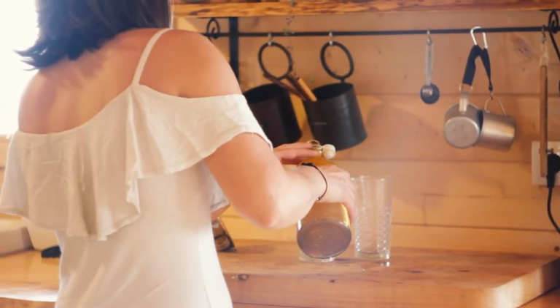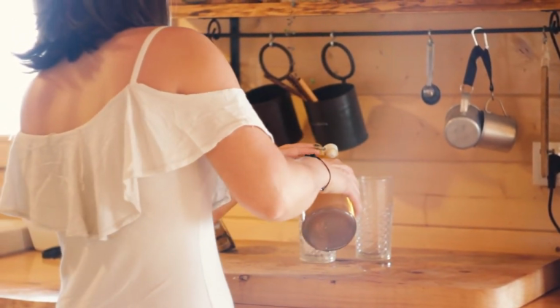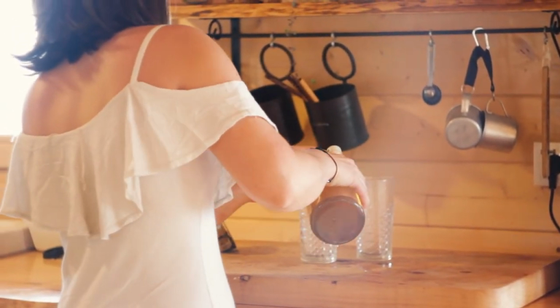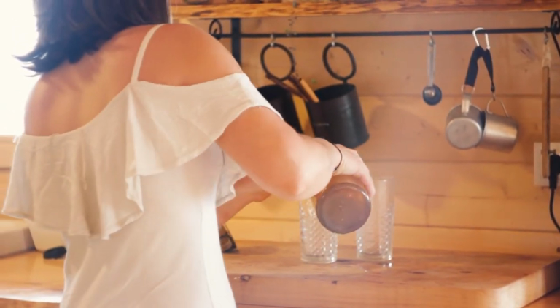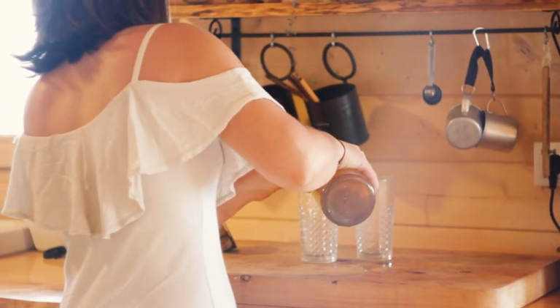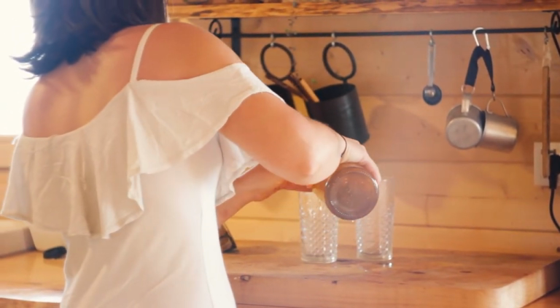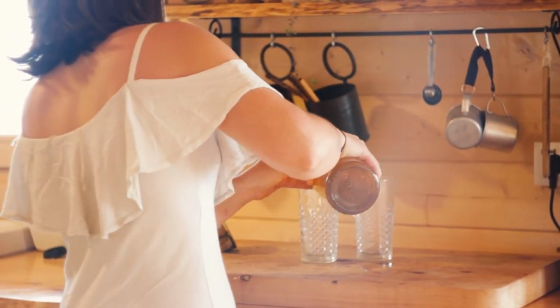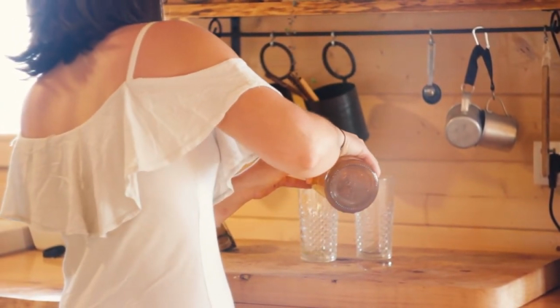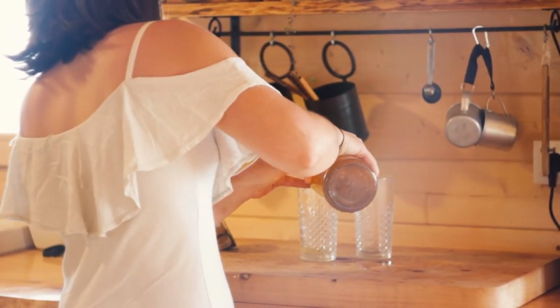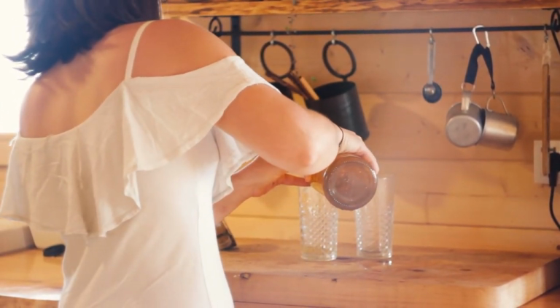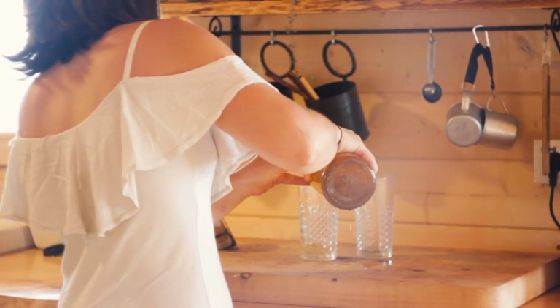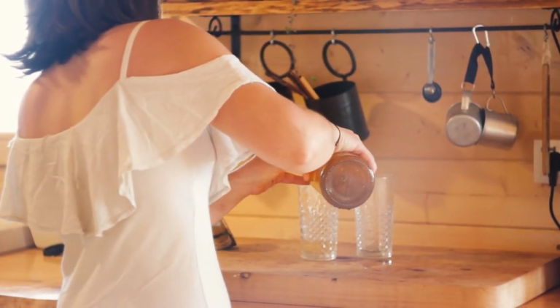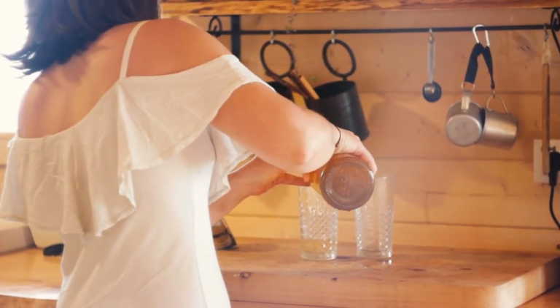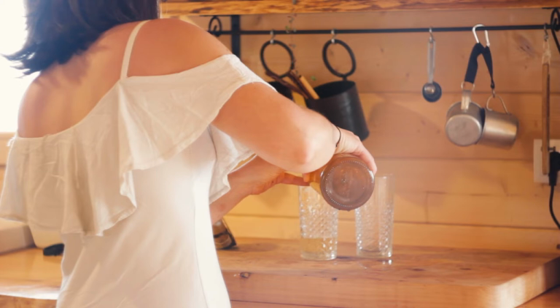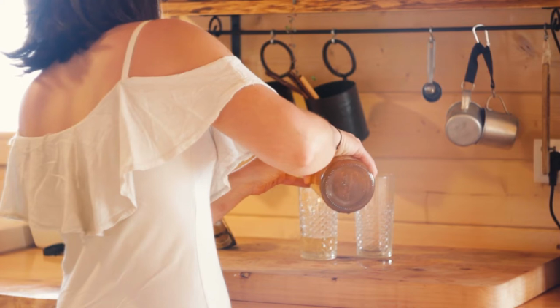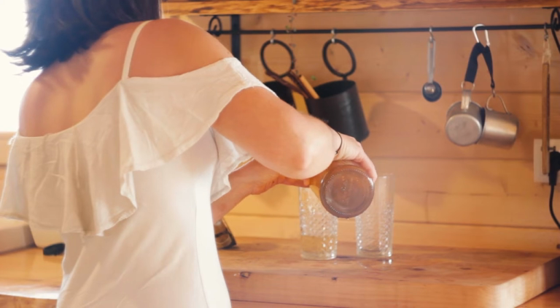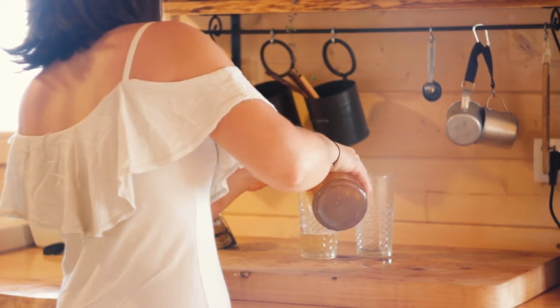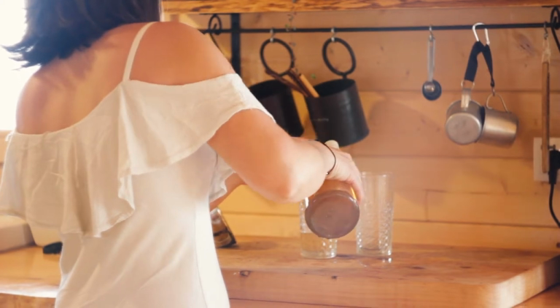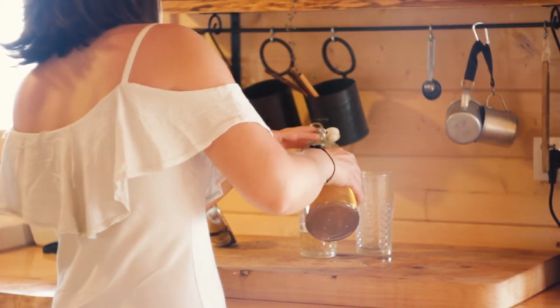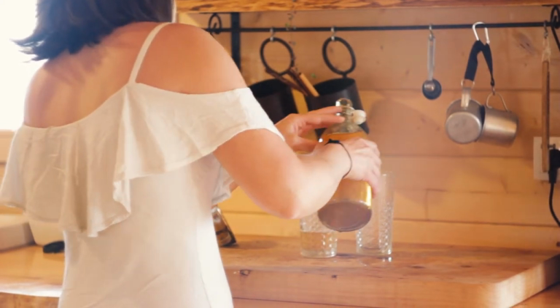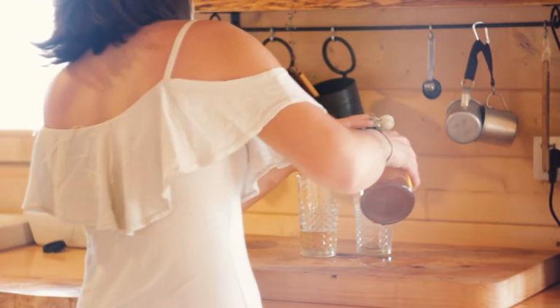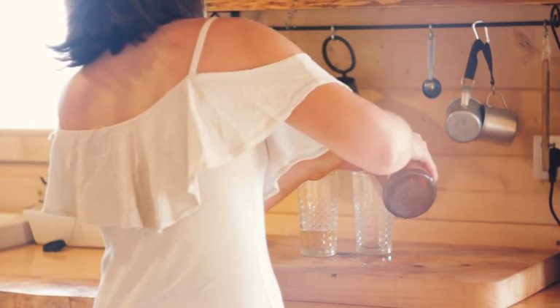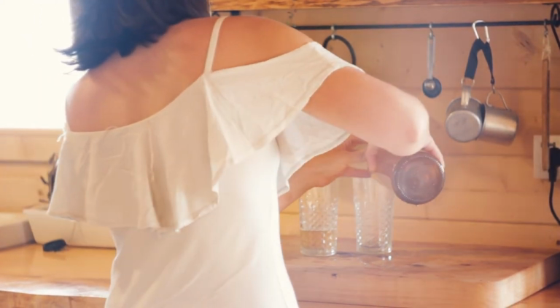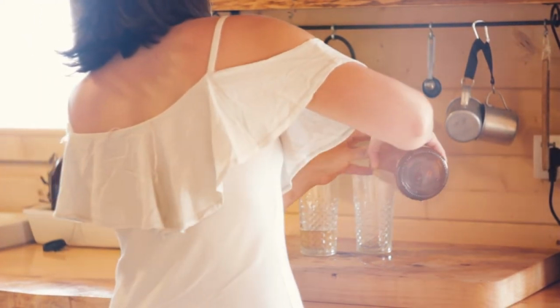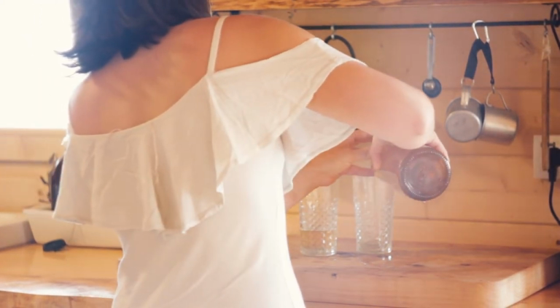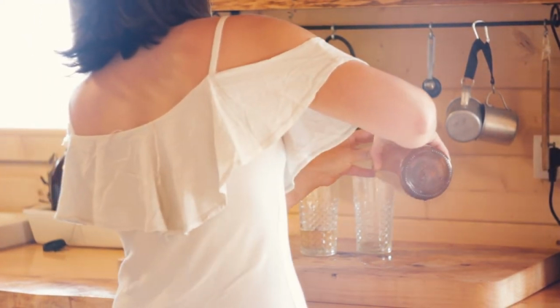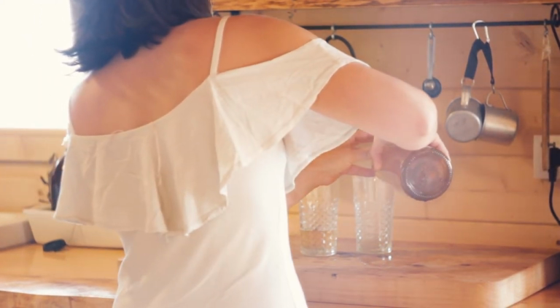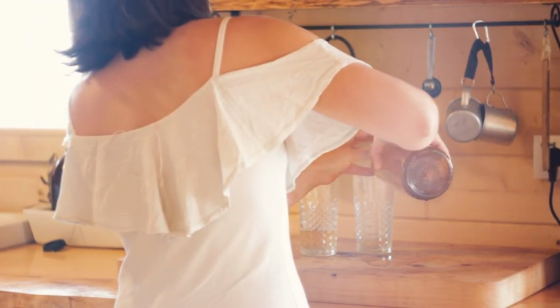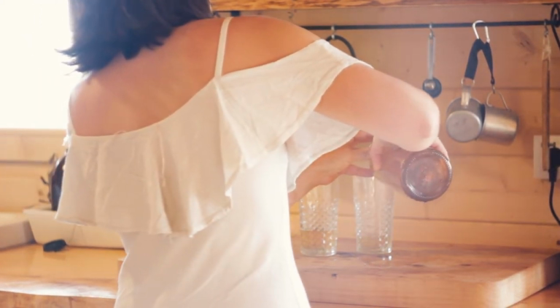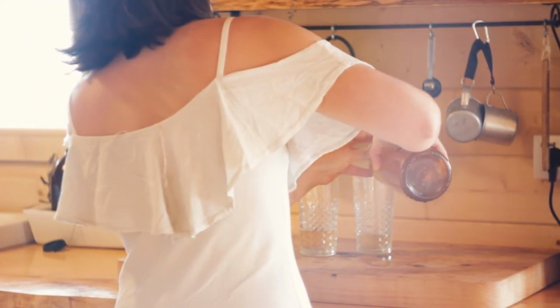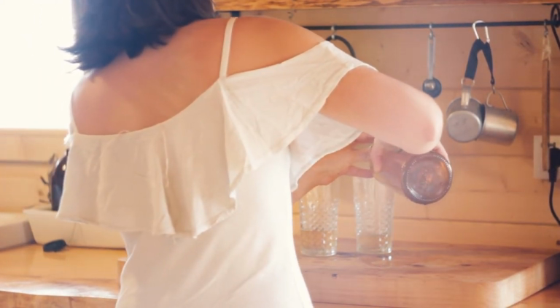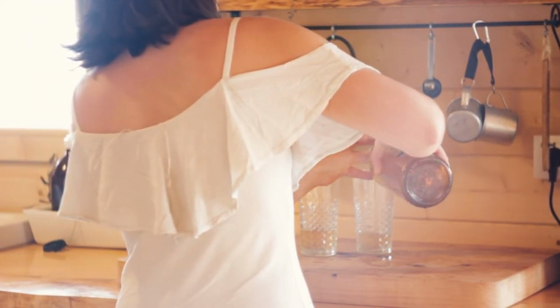That day we prepared a fresh drink simply by mixing it with water. But you can also make cocktails, for example, and they taste wonderful.